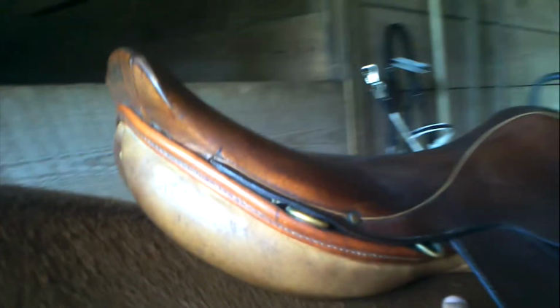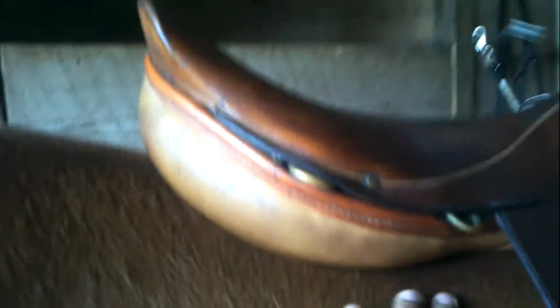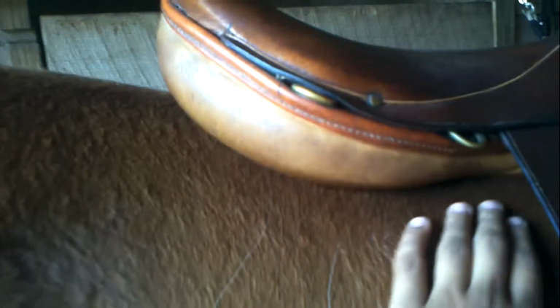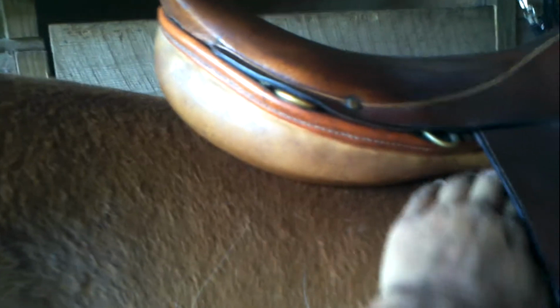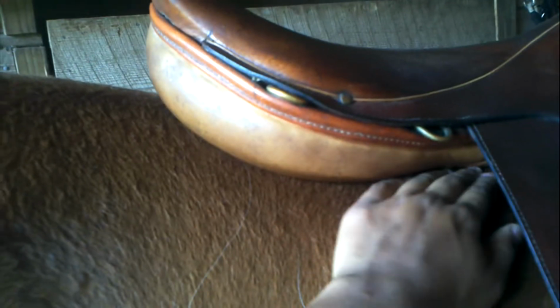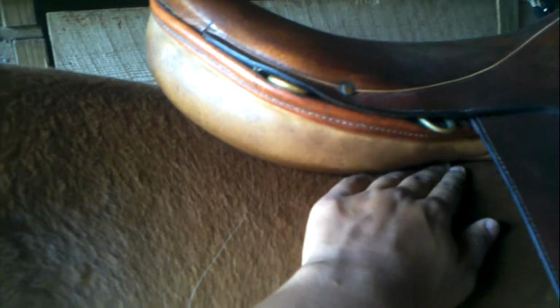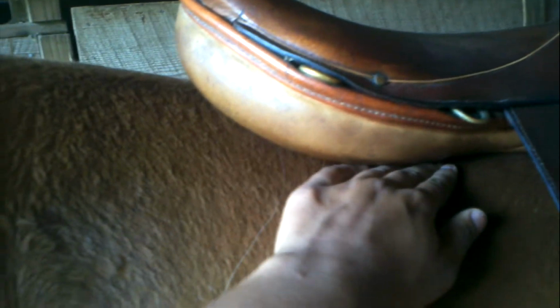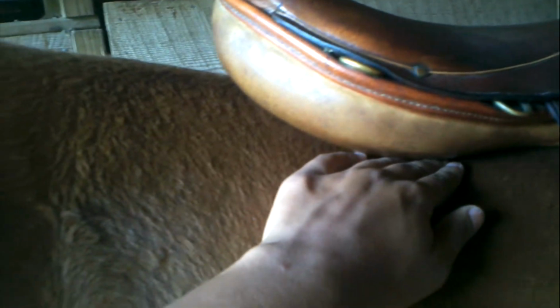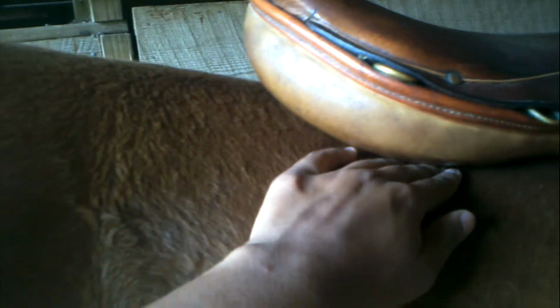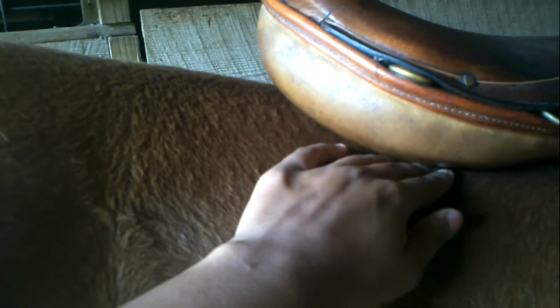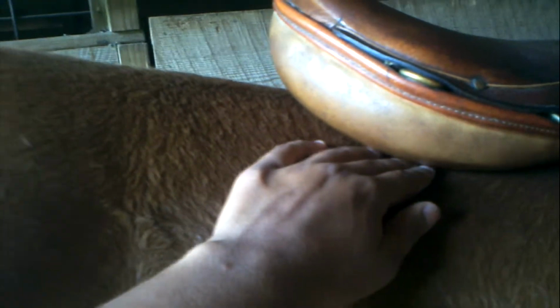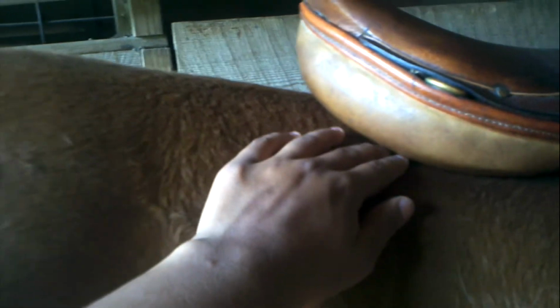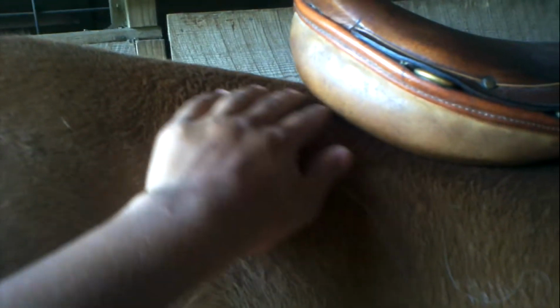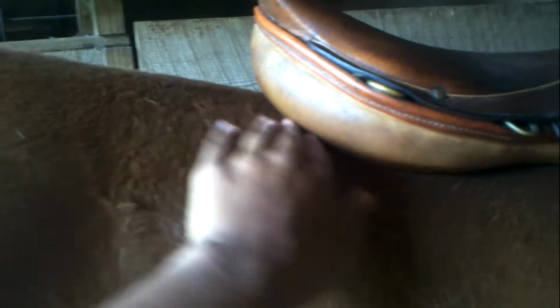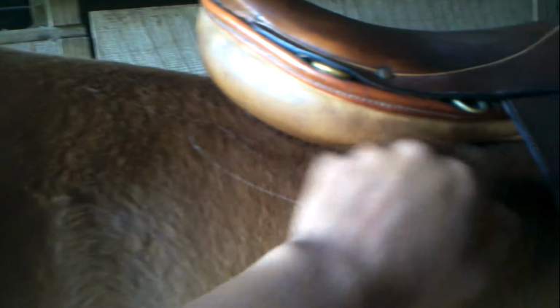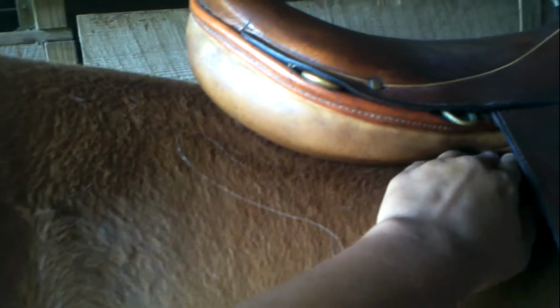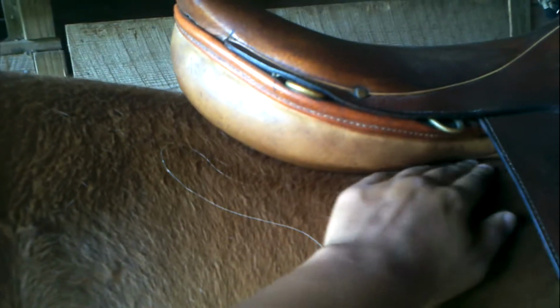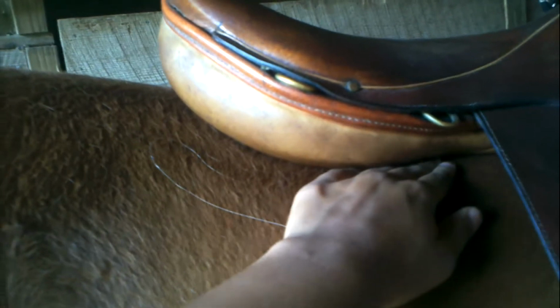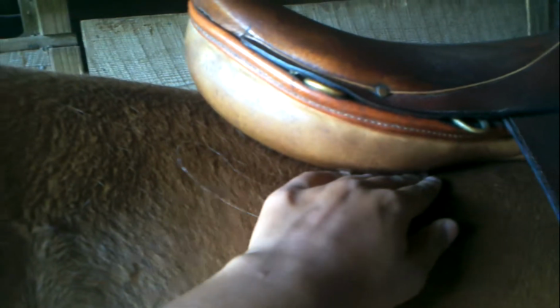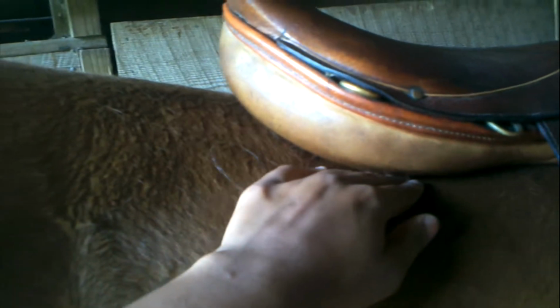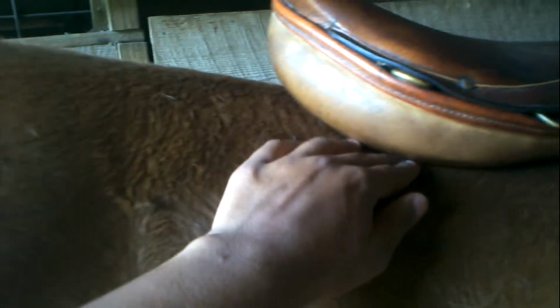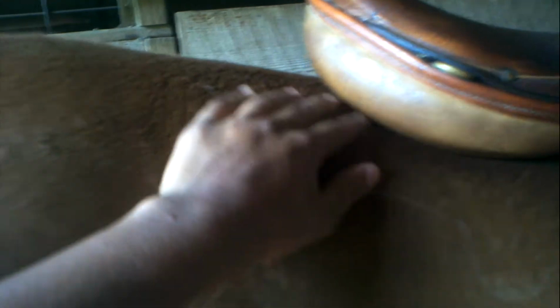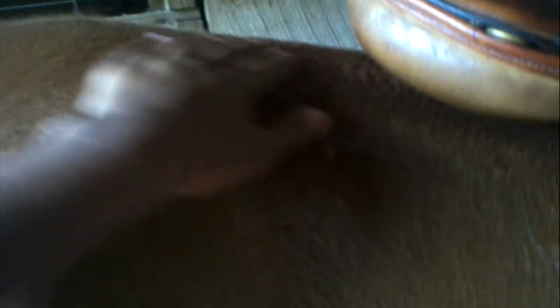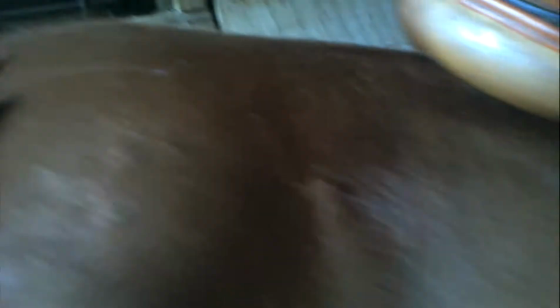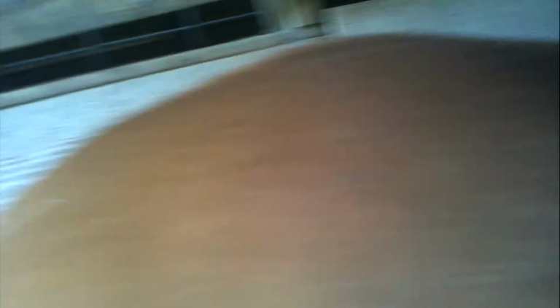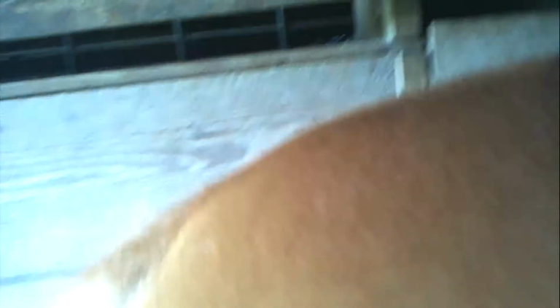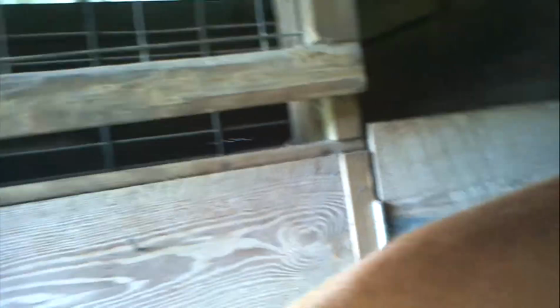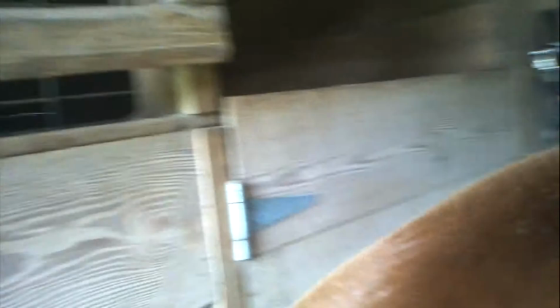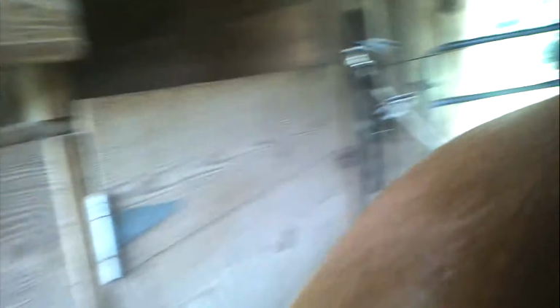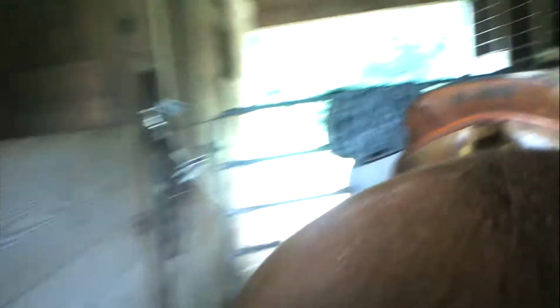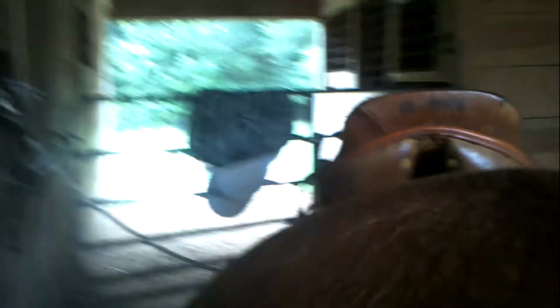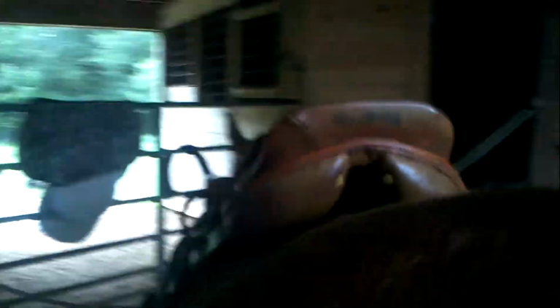This is how my hand slides. There's a fair bit more pressure right there, but it's pretty consistent right here. That was the right side.